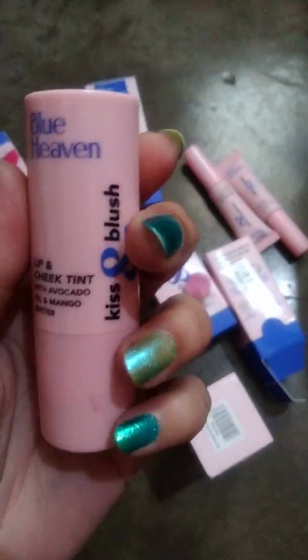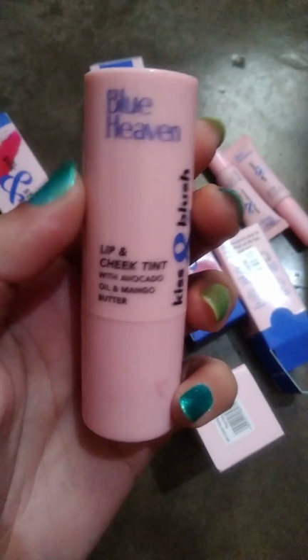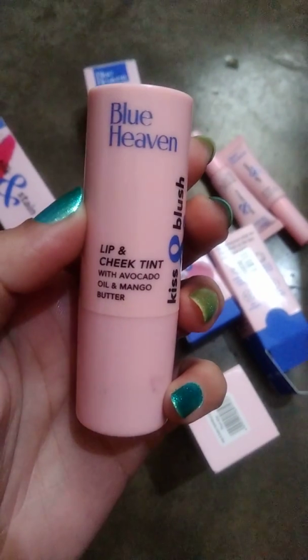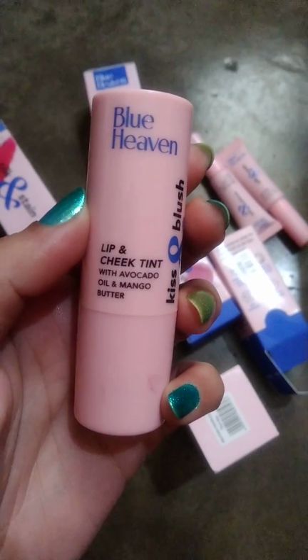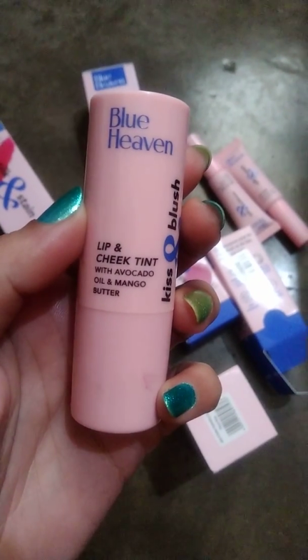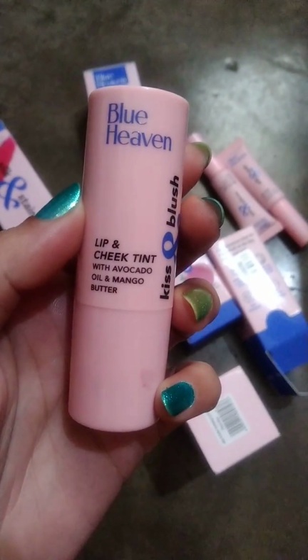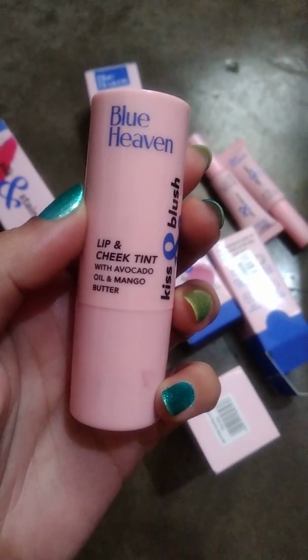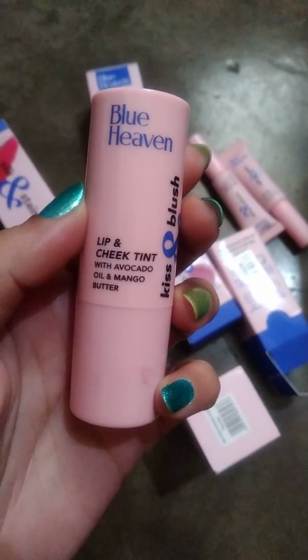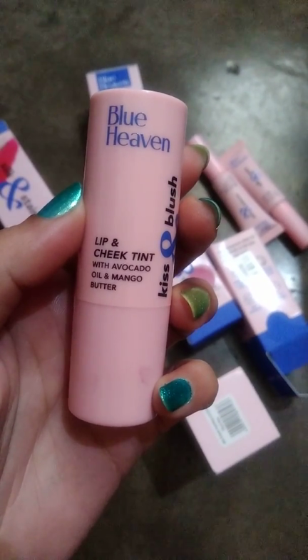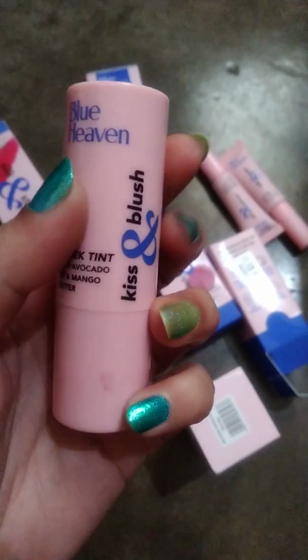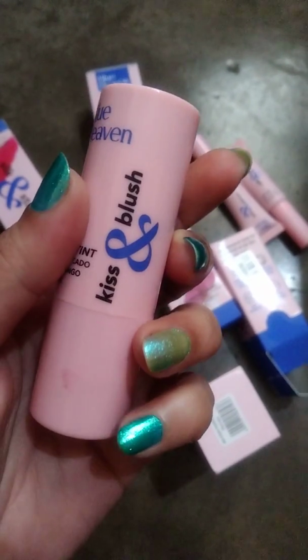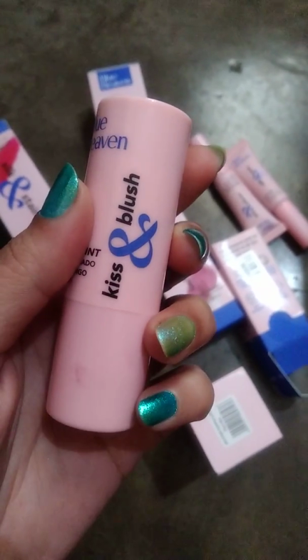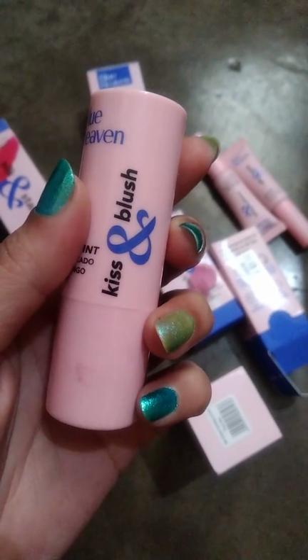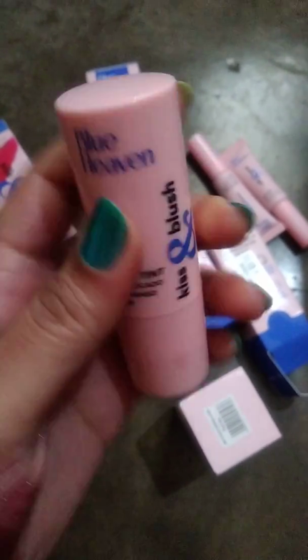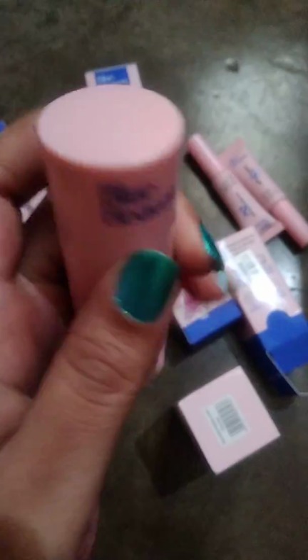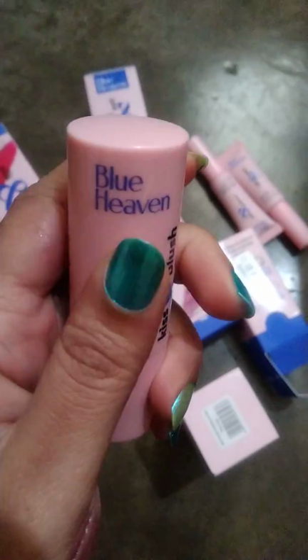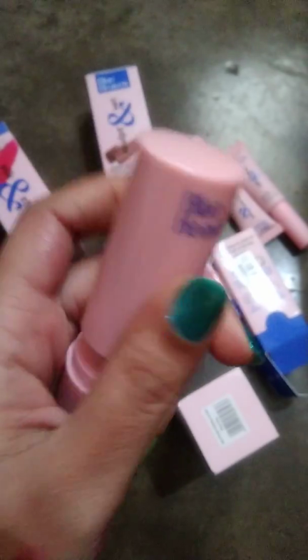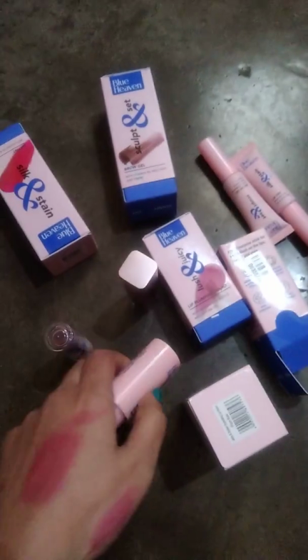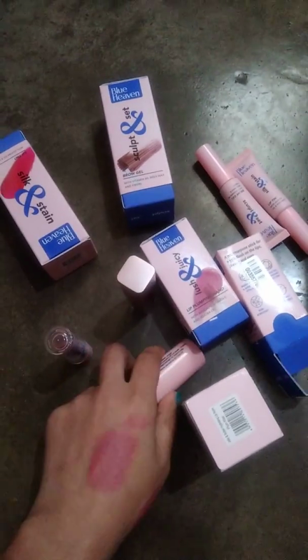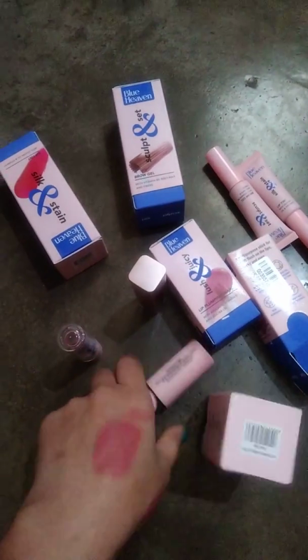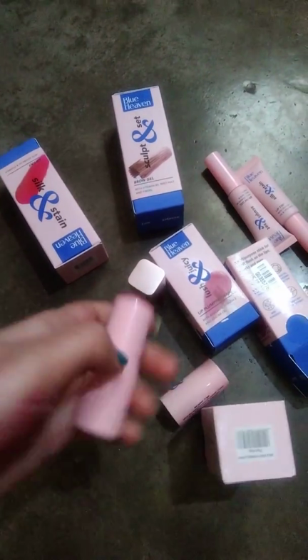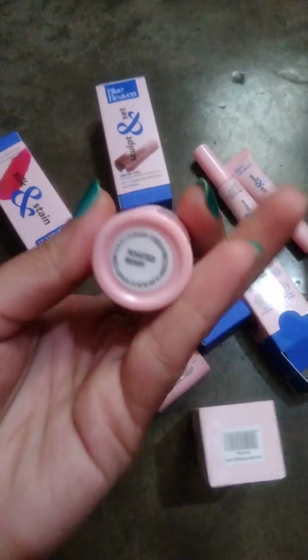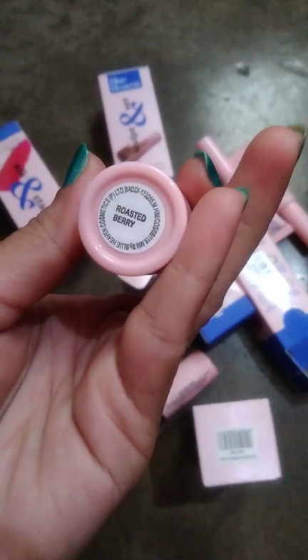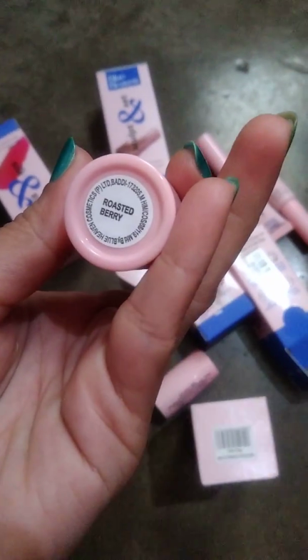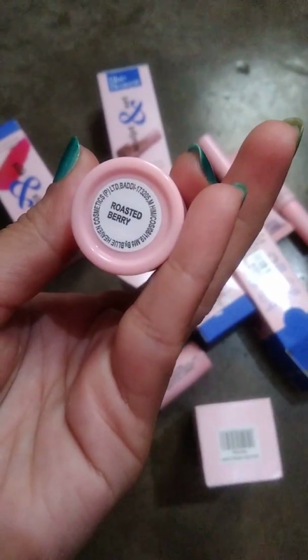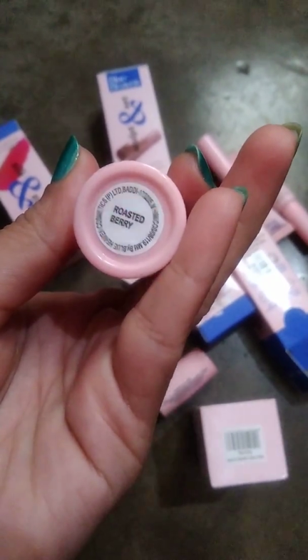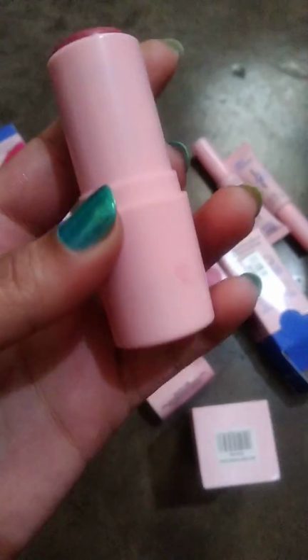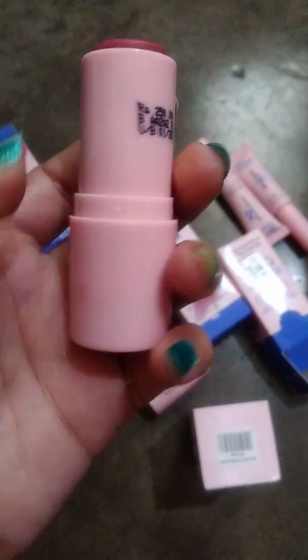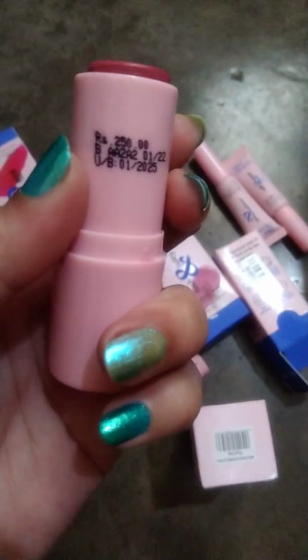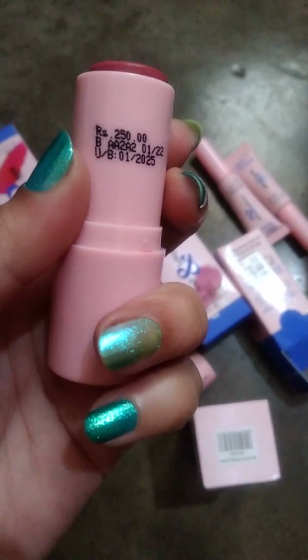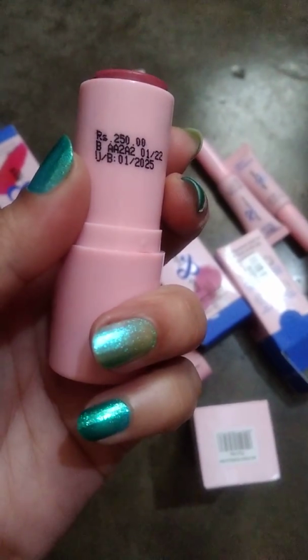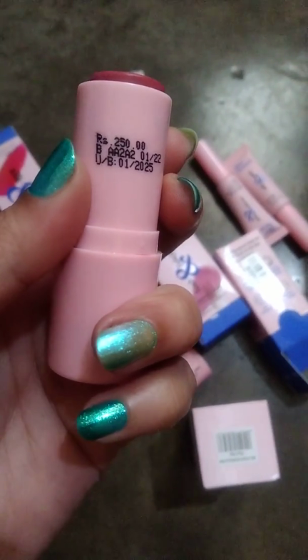First is the Bluehaven Lip and Cheek Tint with avocado oil, mango butter — the Kiss and Blush Stick. I have this blush stick in the shade Roasted Berry.